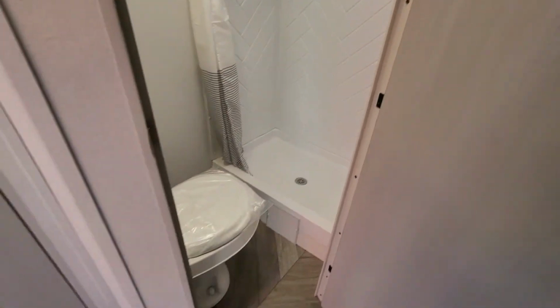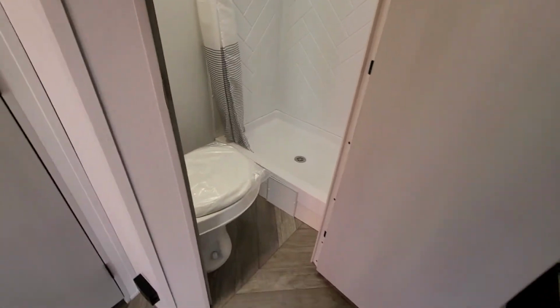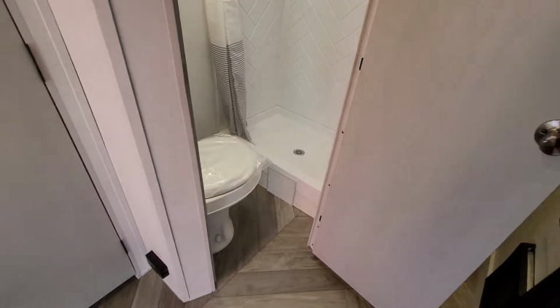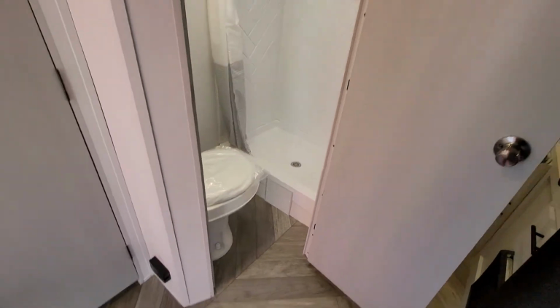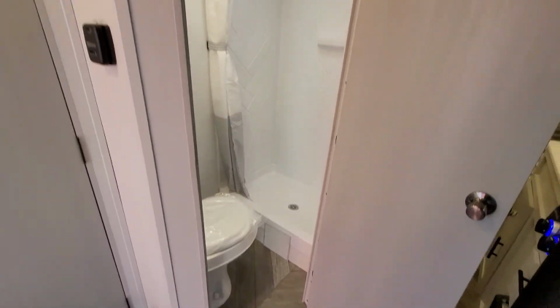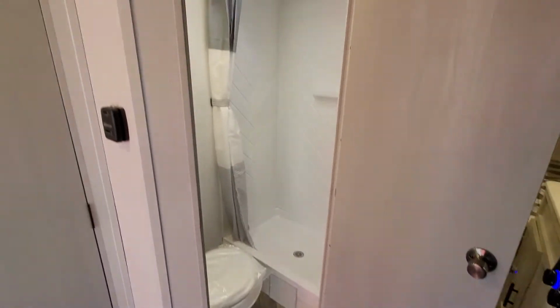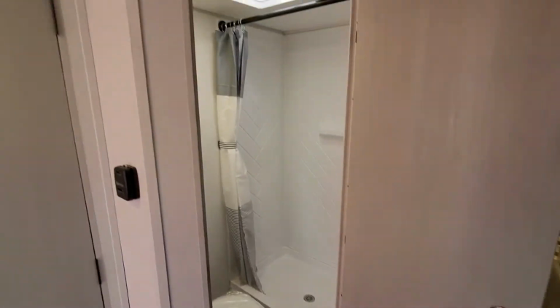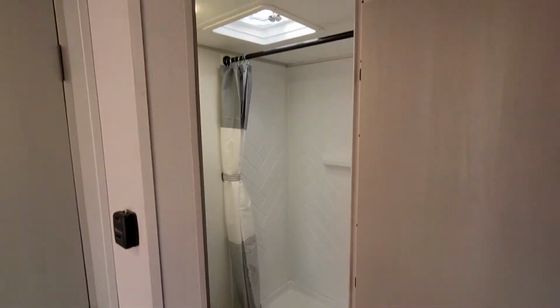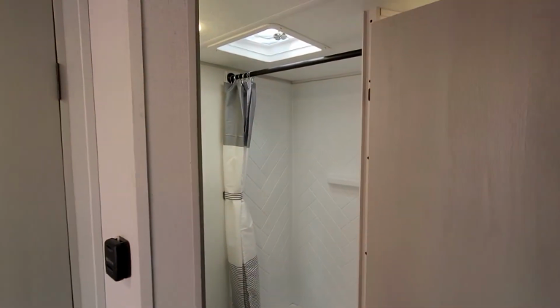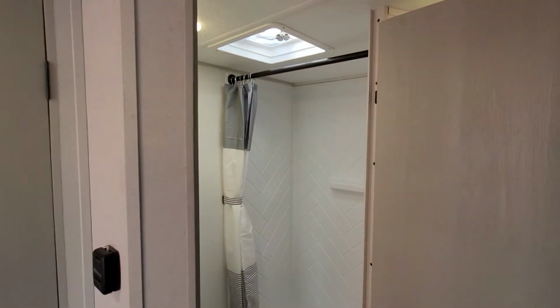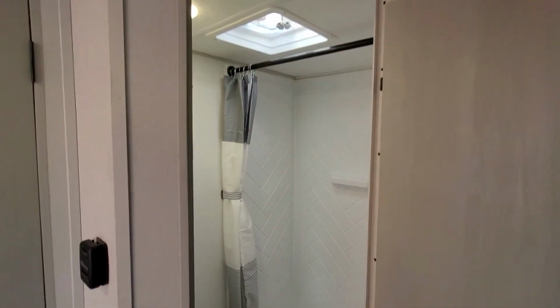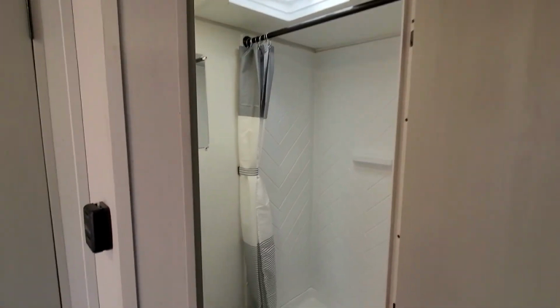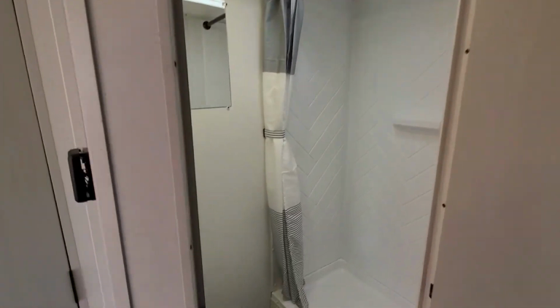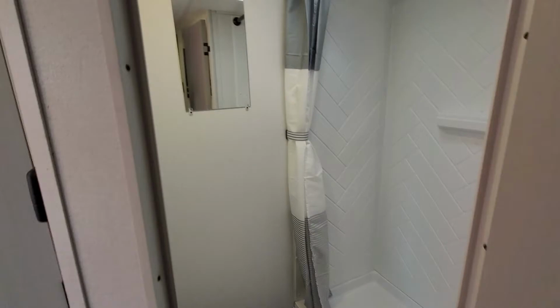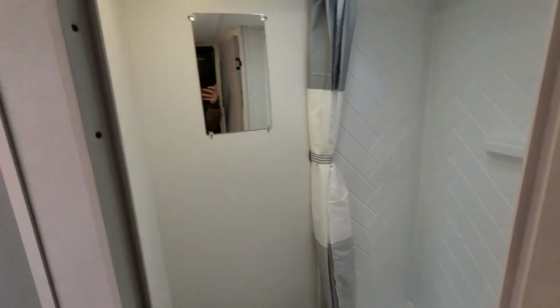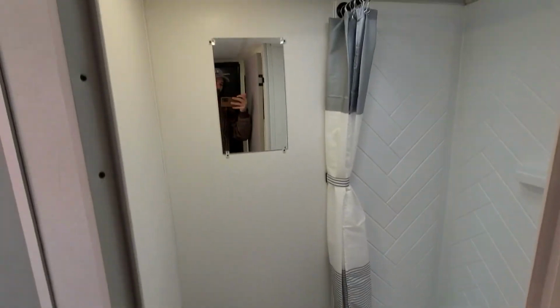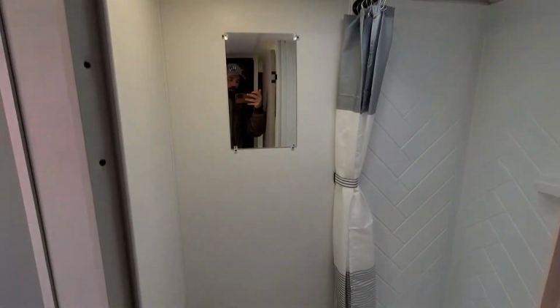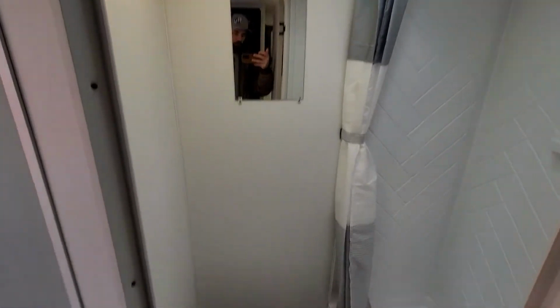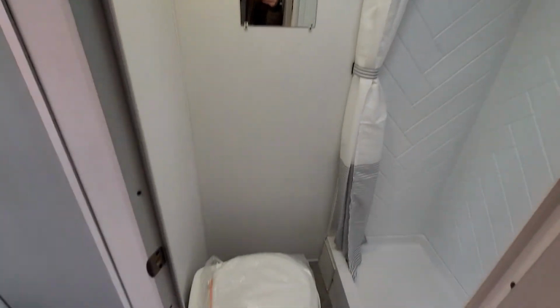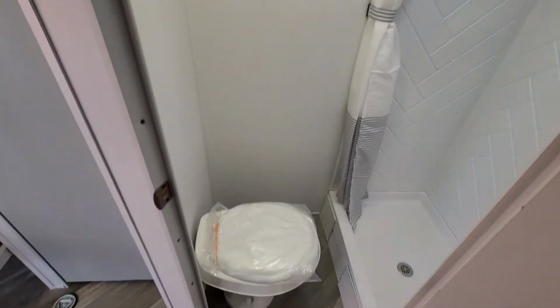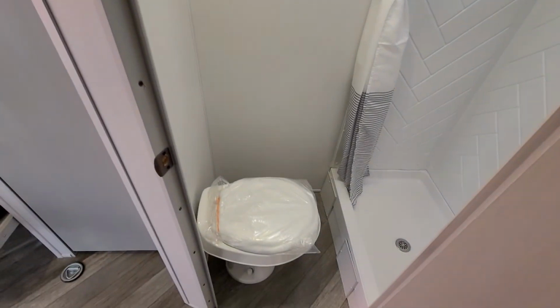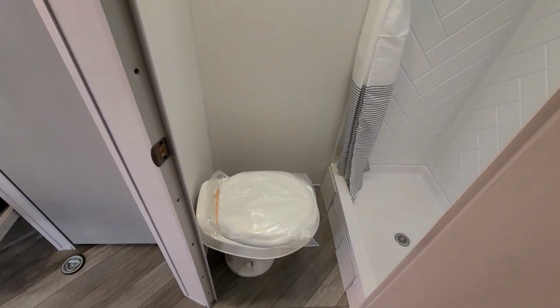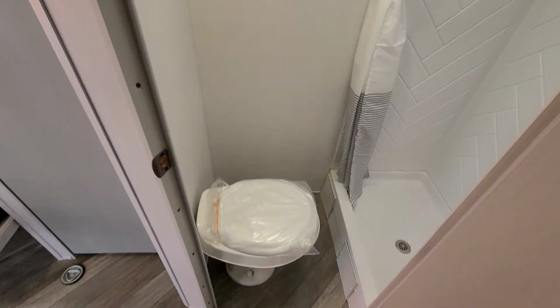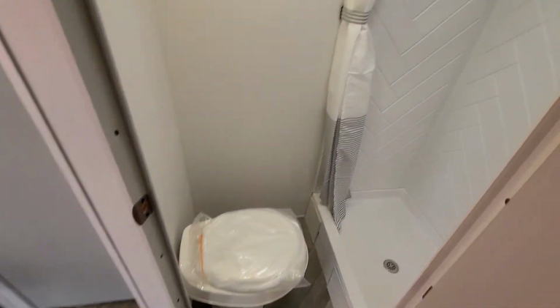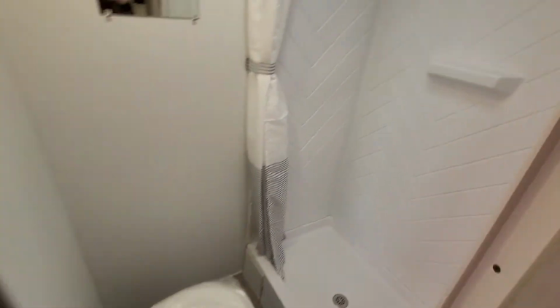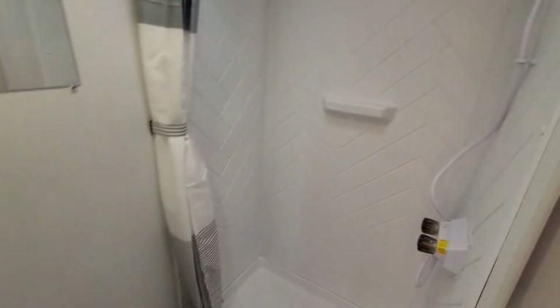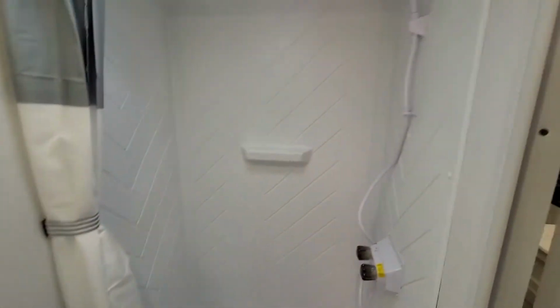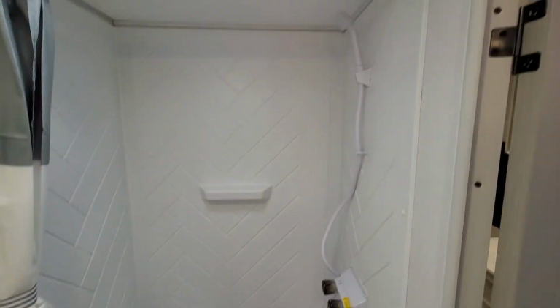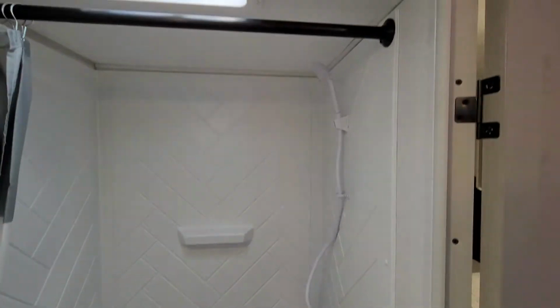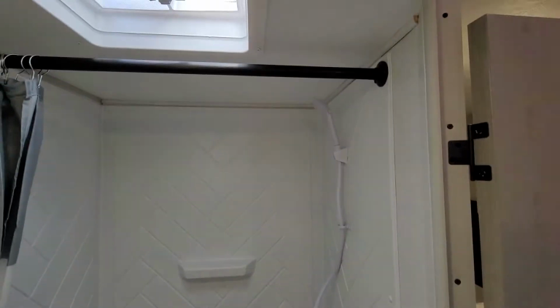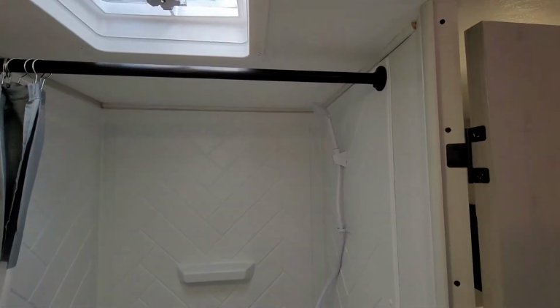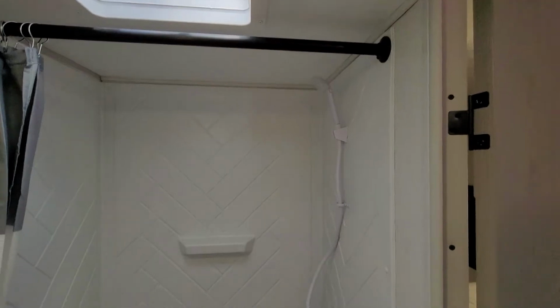And this is the bathroom. Walk-in shower. Toilet and your shower.